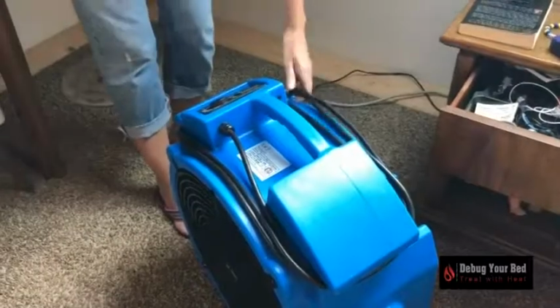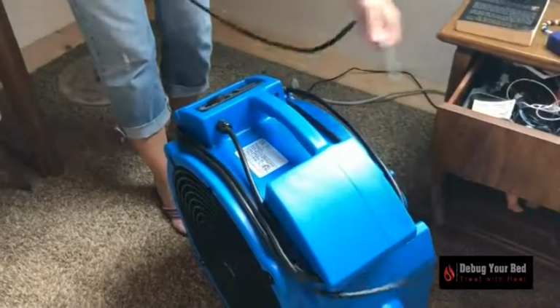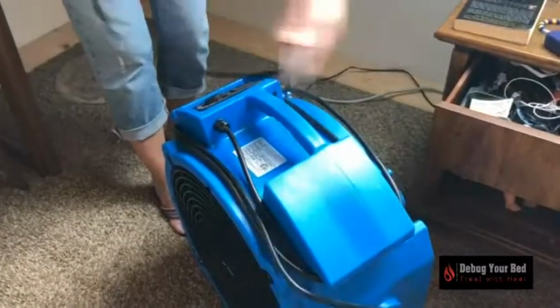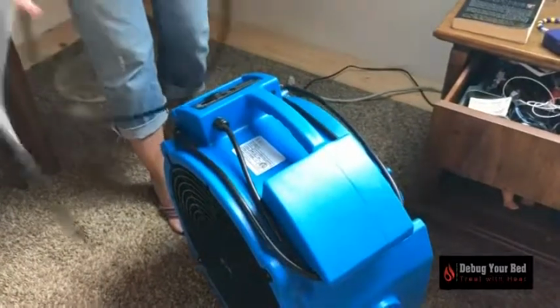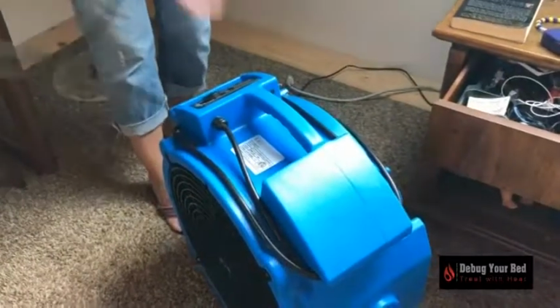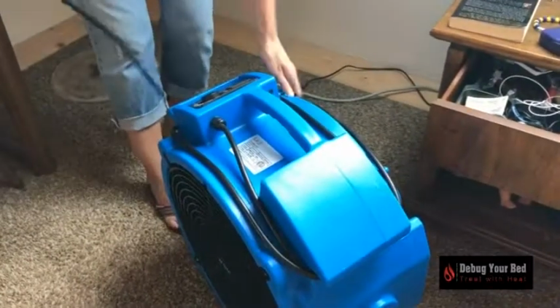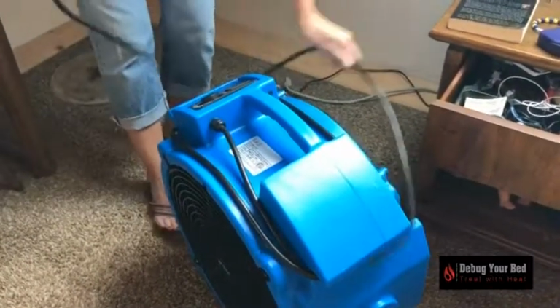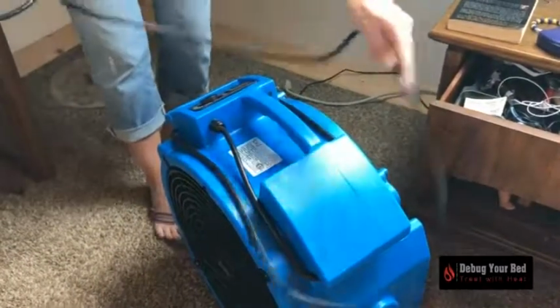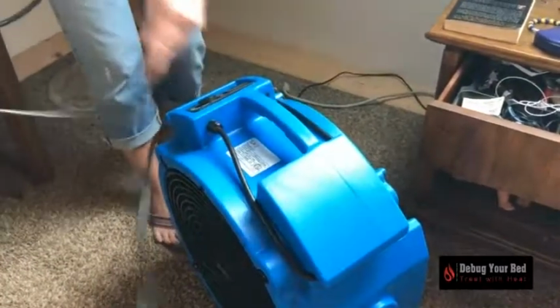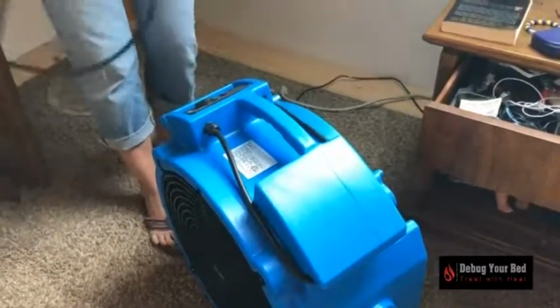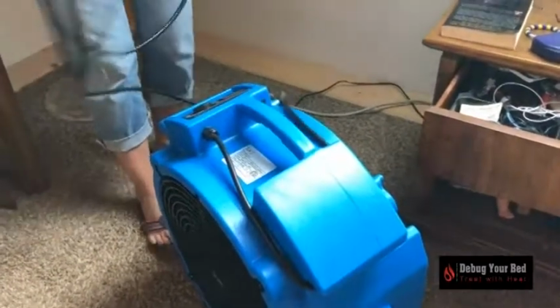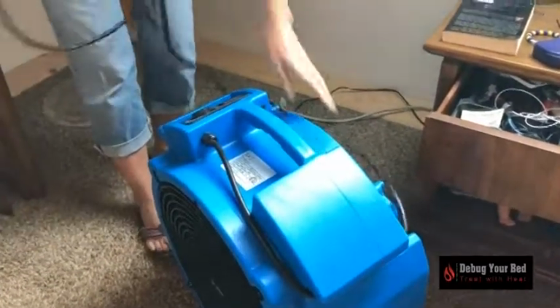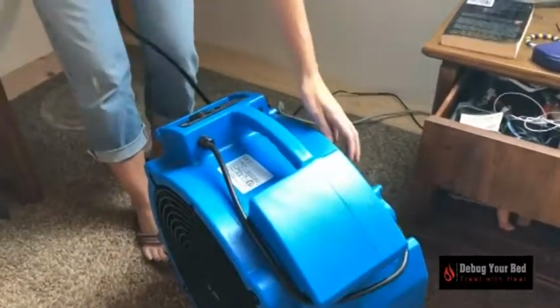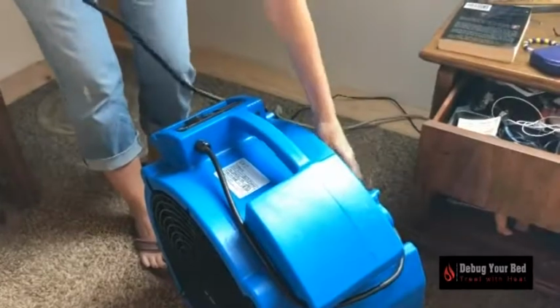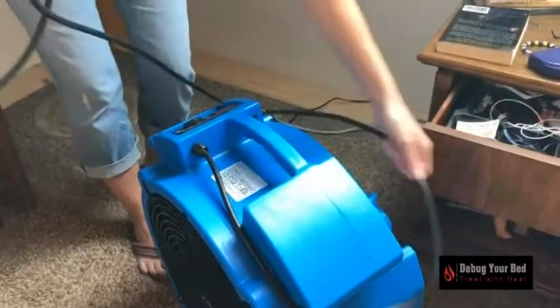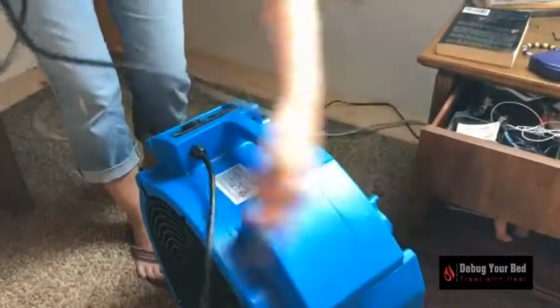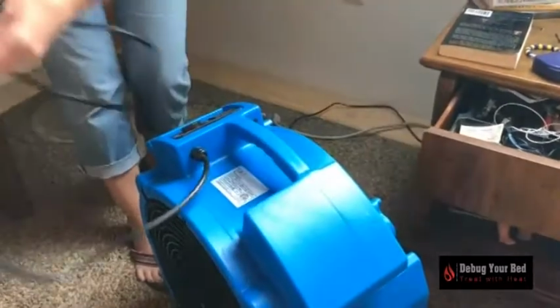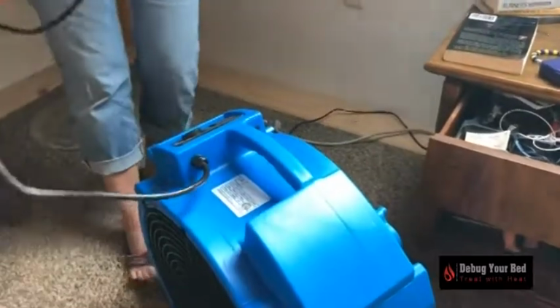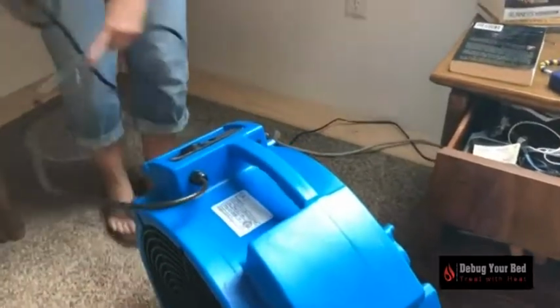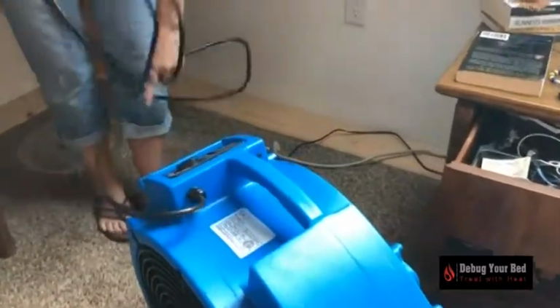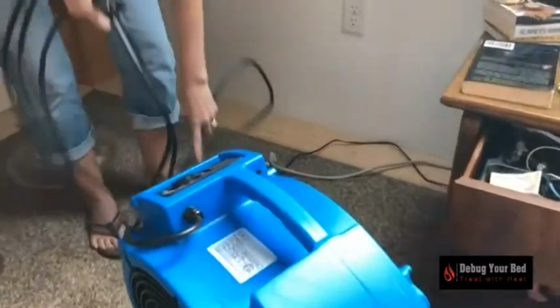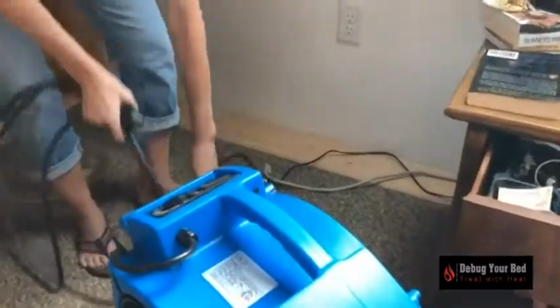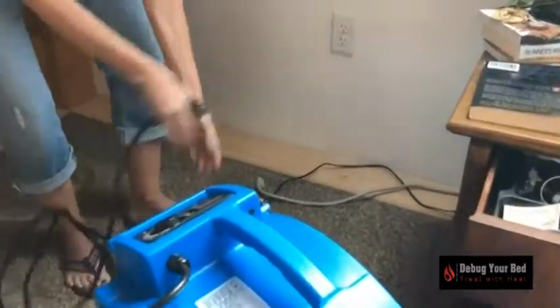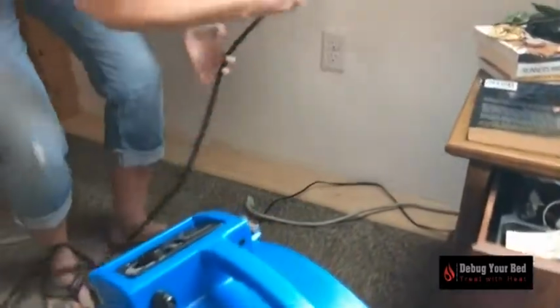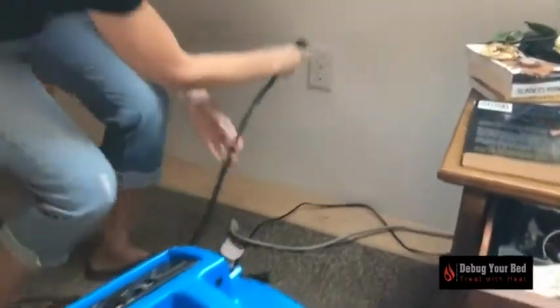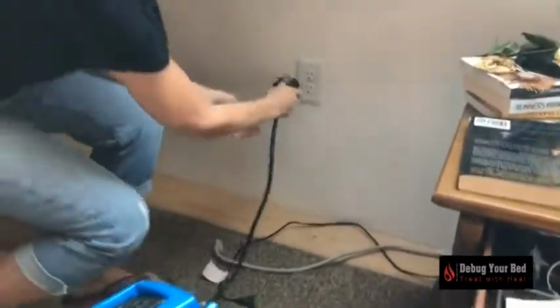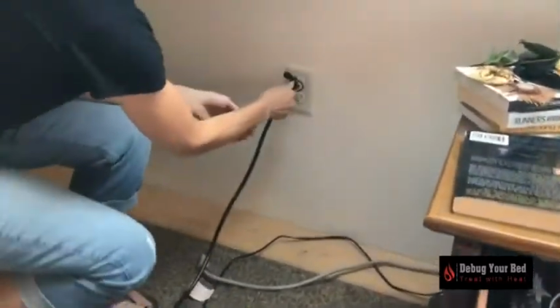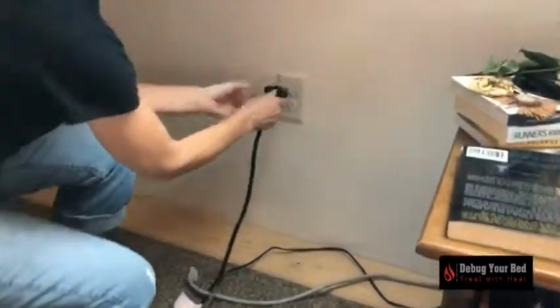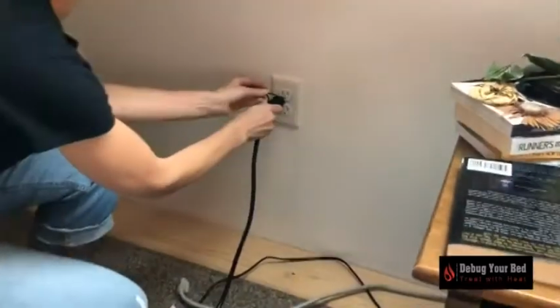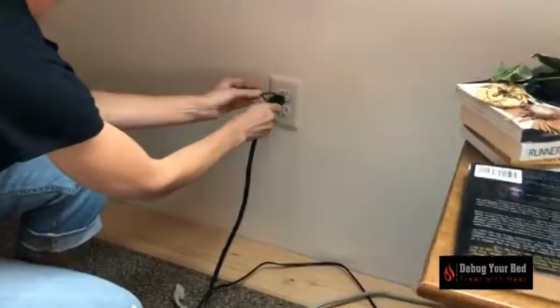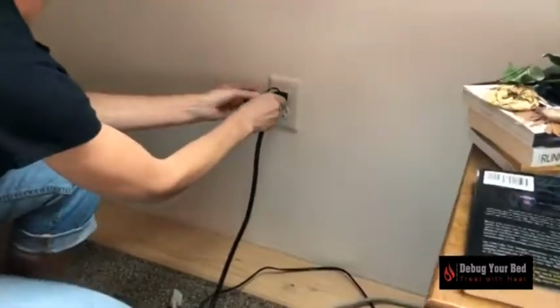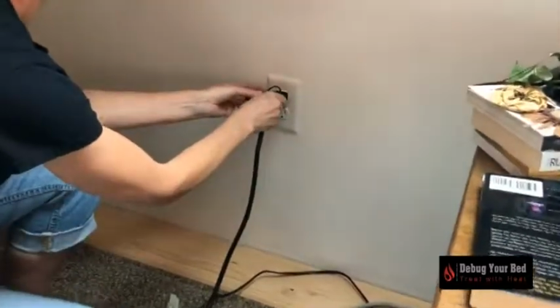Plug in the fans. All fans with the black power cords can be plugged into any available outlet. They do not need their own circuit.